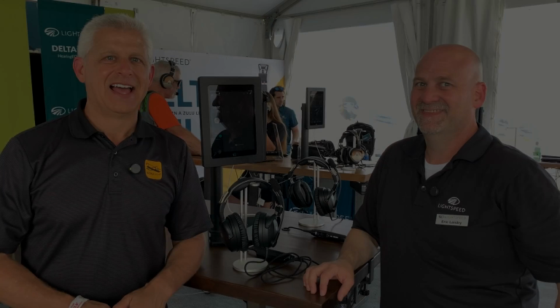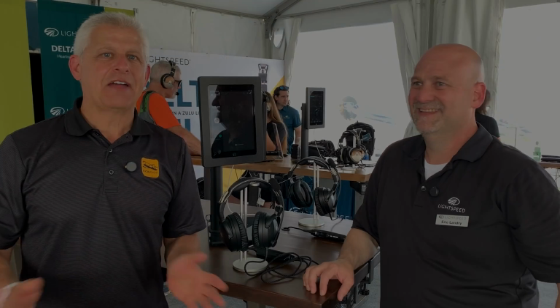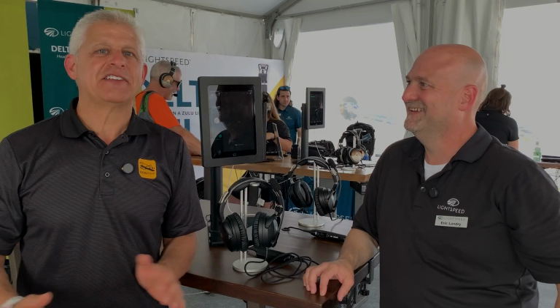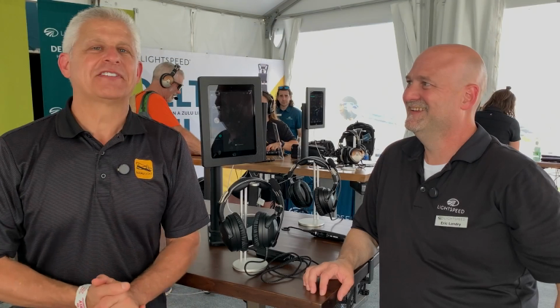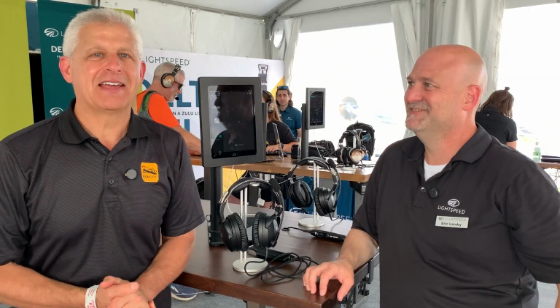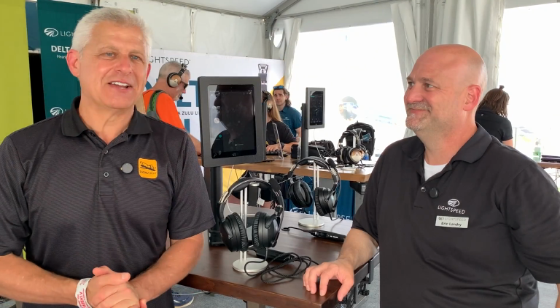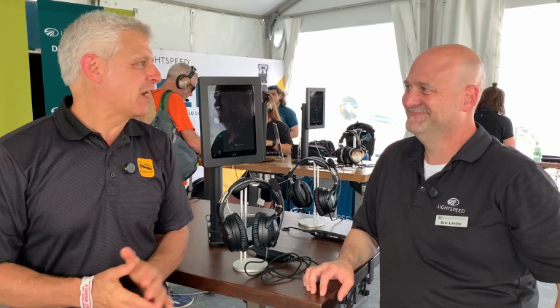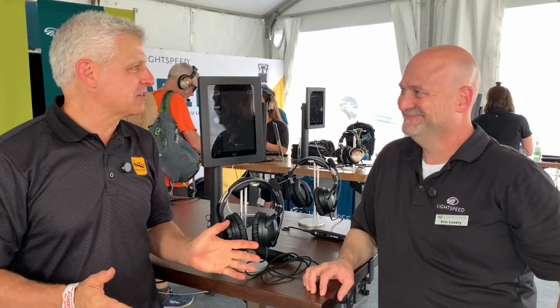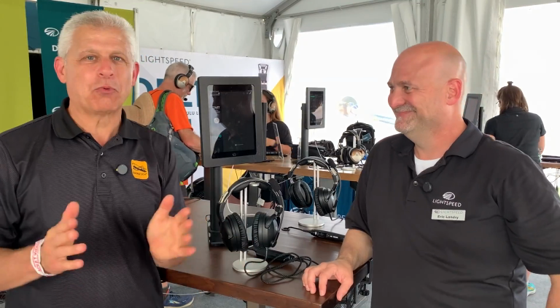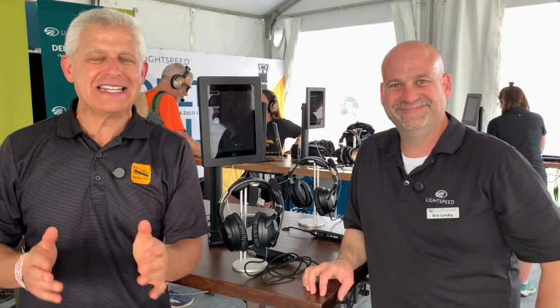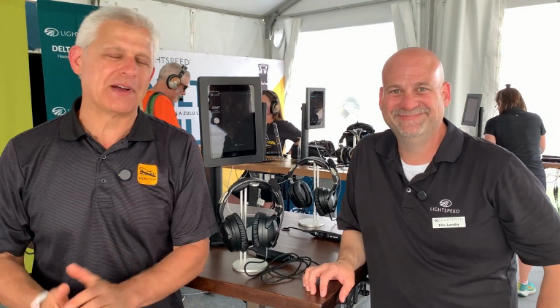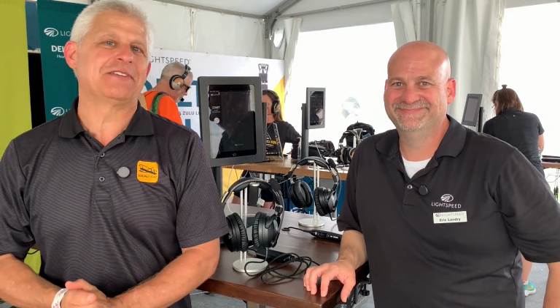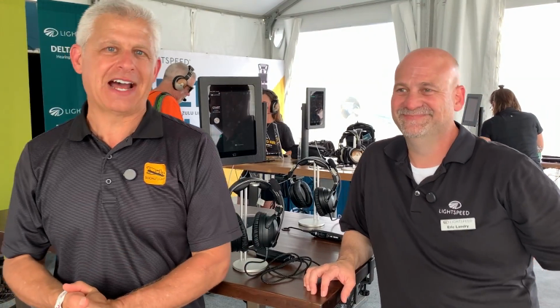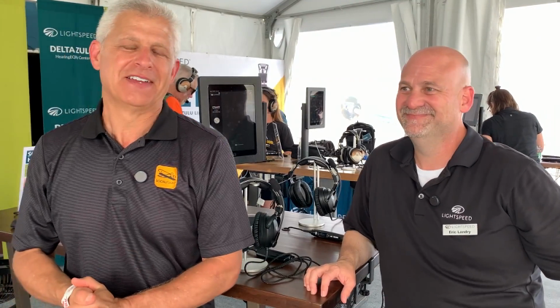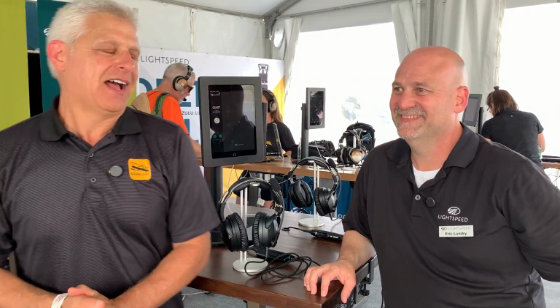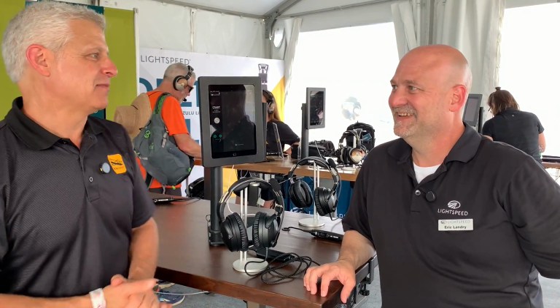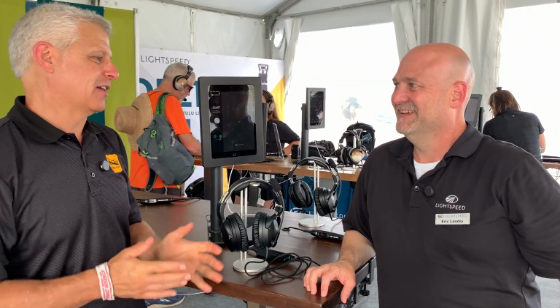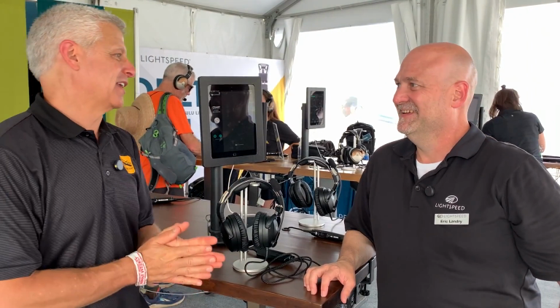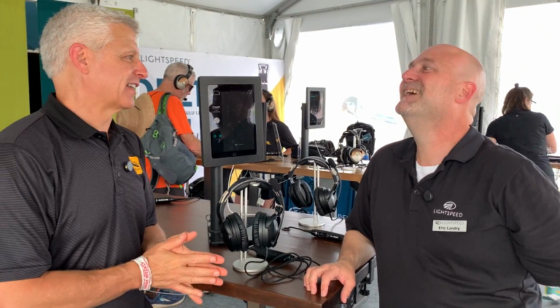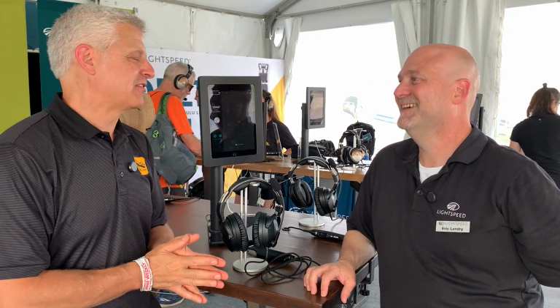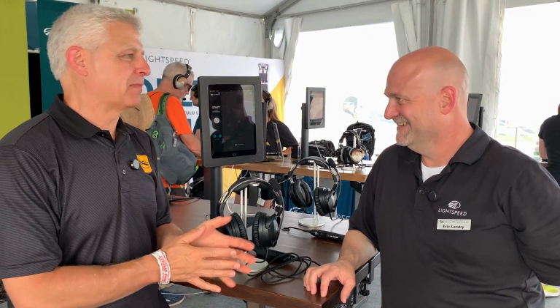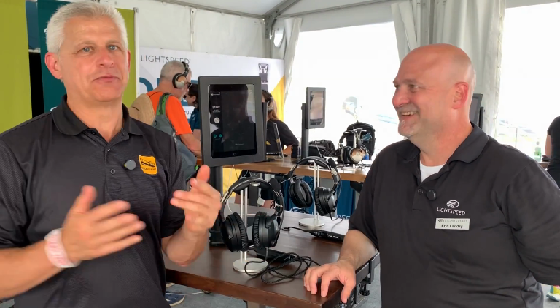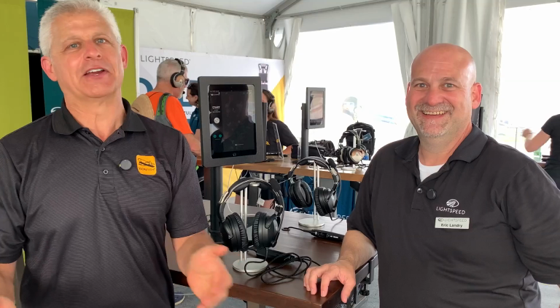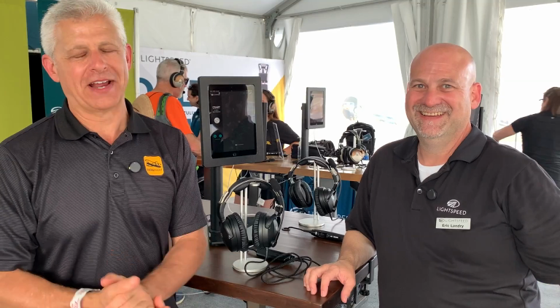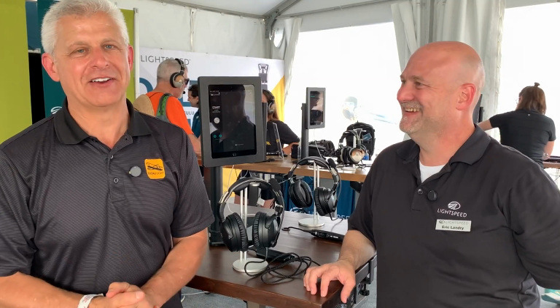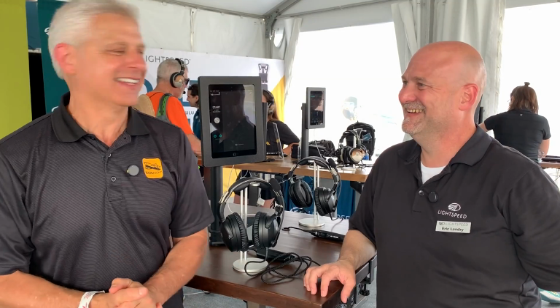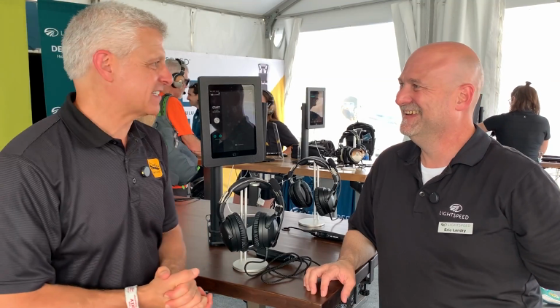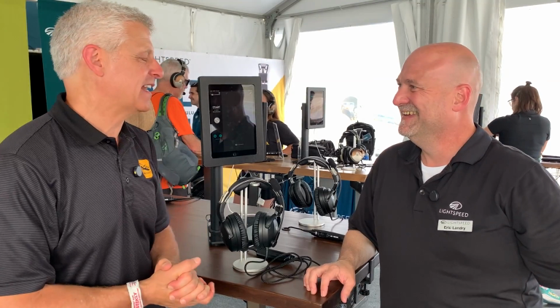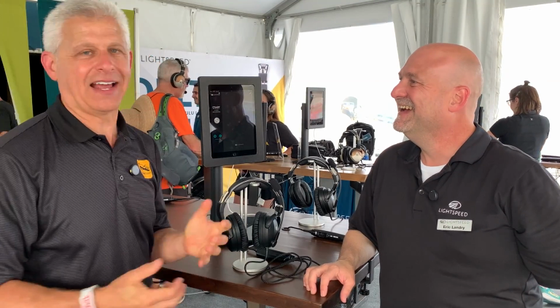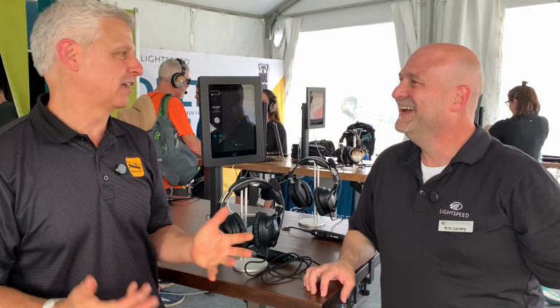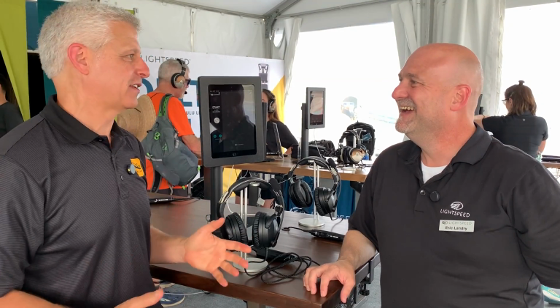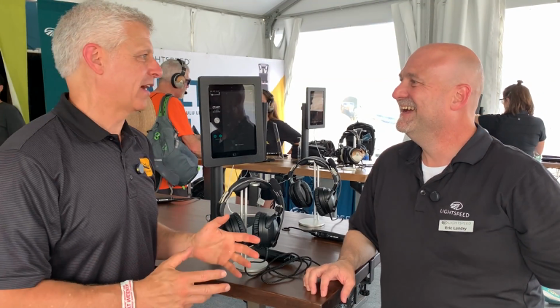Hi everybody. Jeff Simon here at AirVenture 2025. I'm here with Eric Landry, my very good friend here at Lightspeed. I love Lightspeed, Eric.